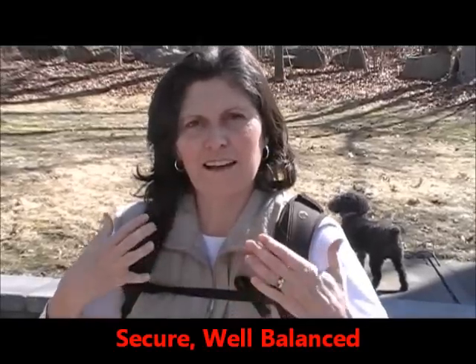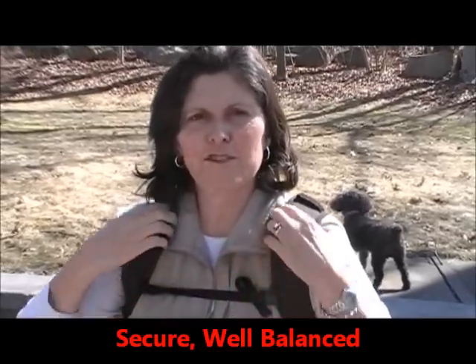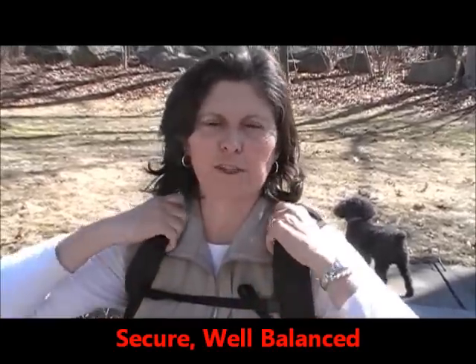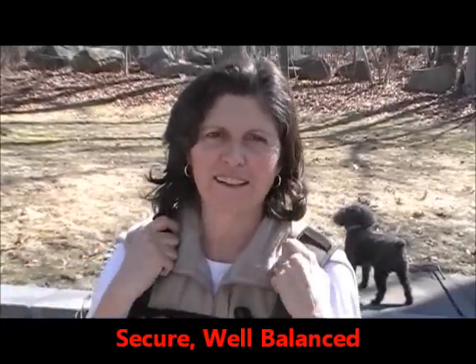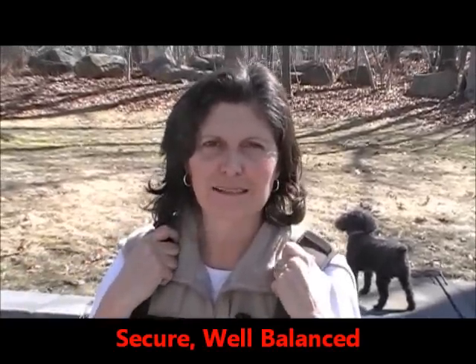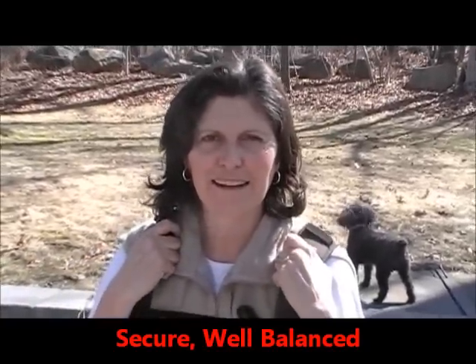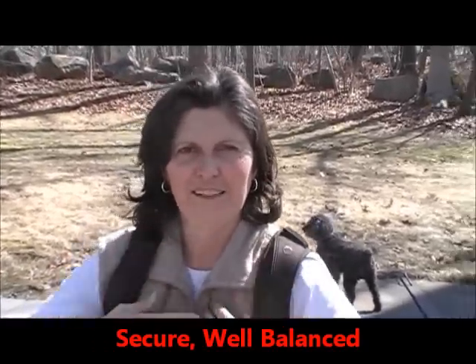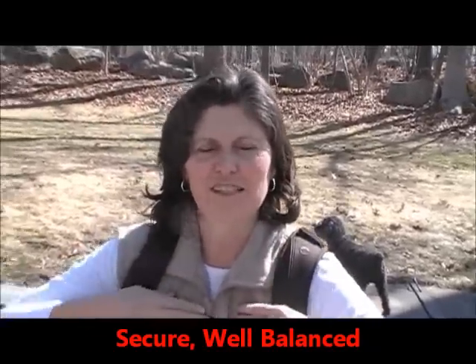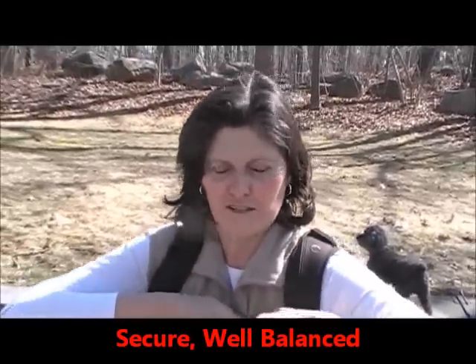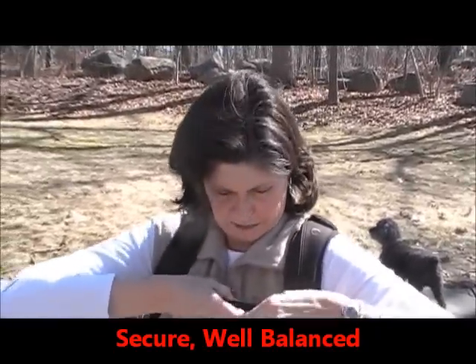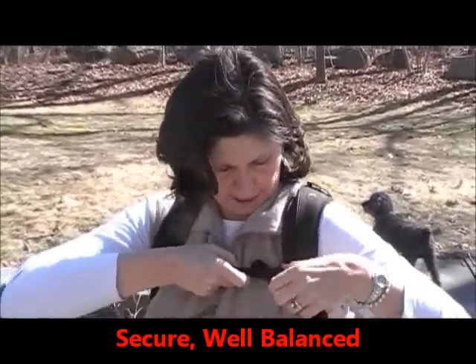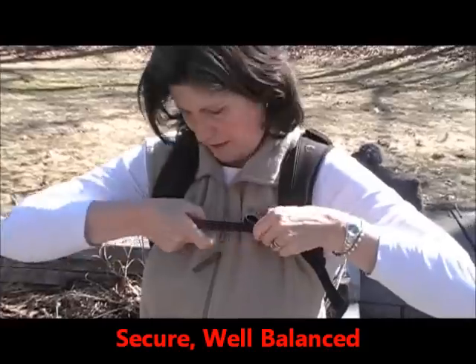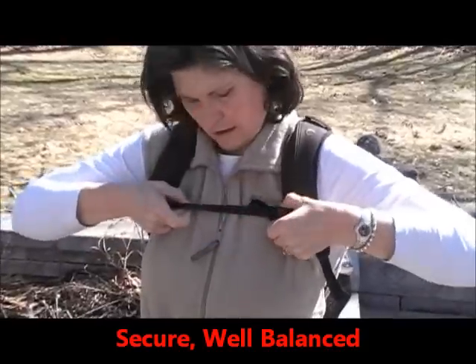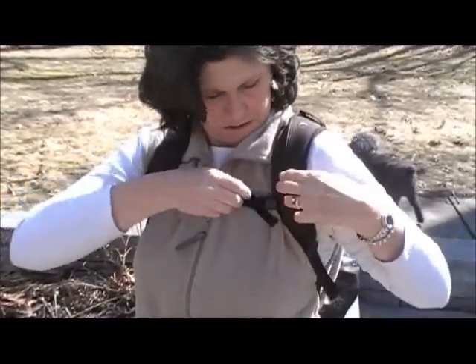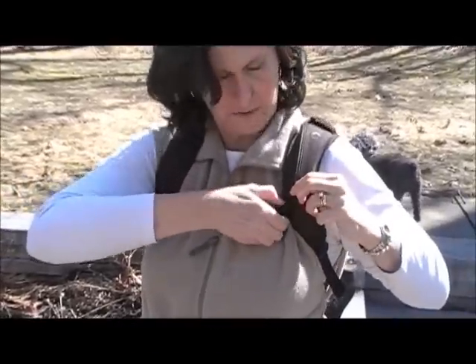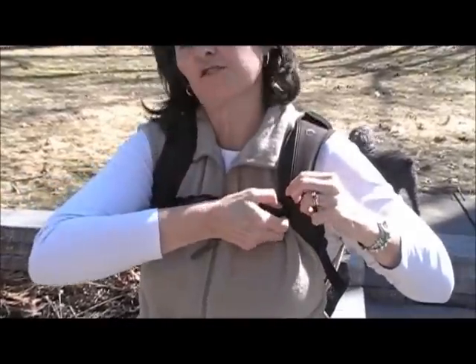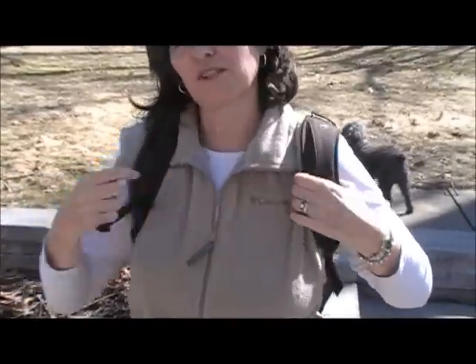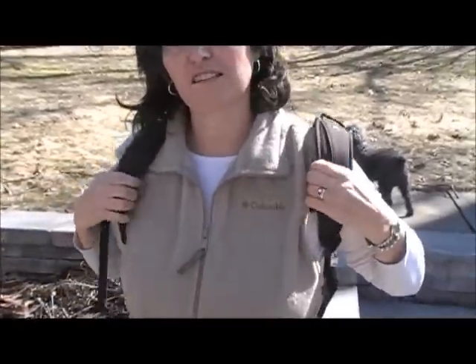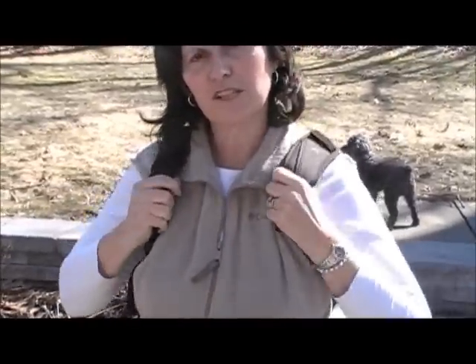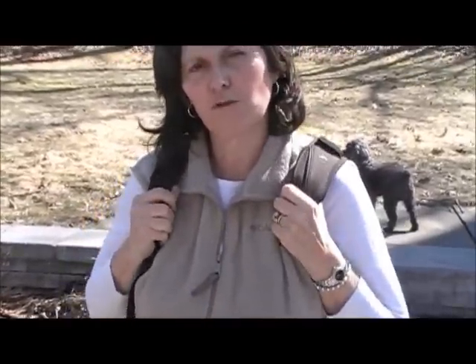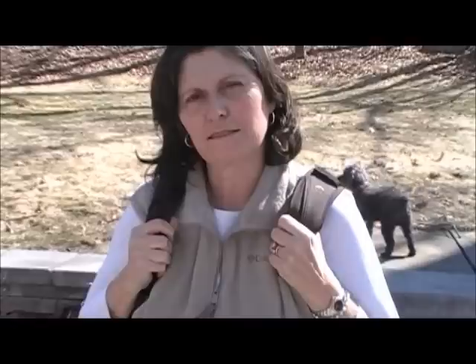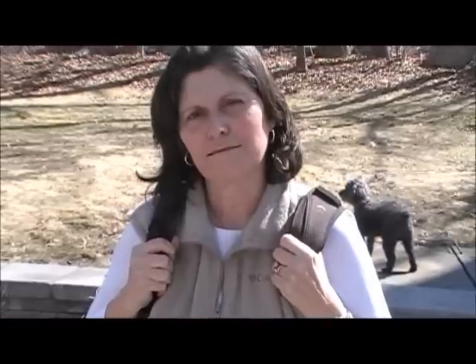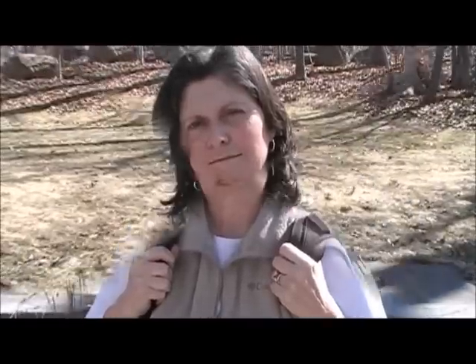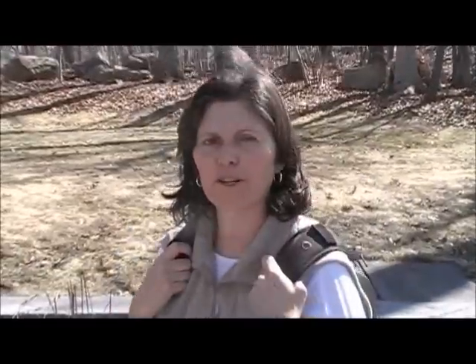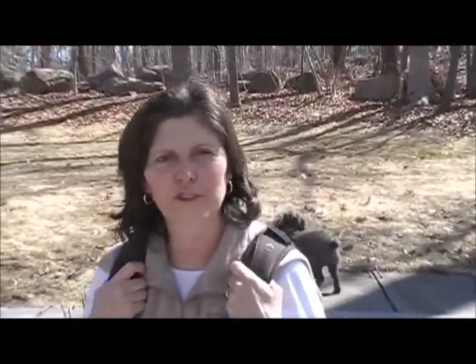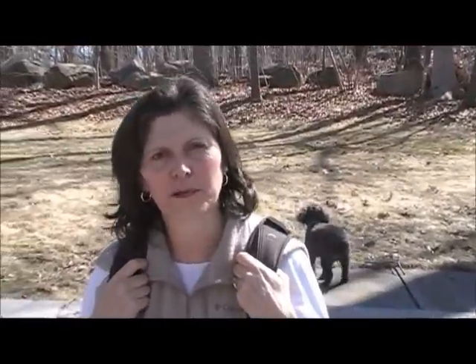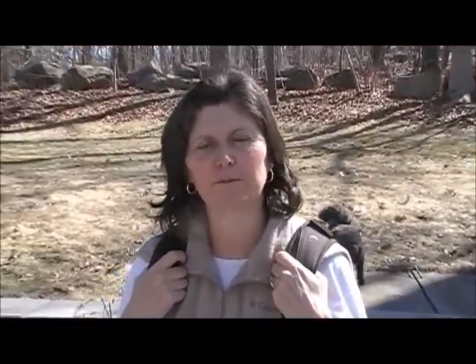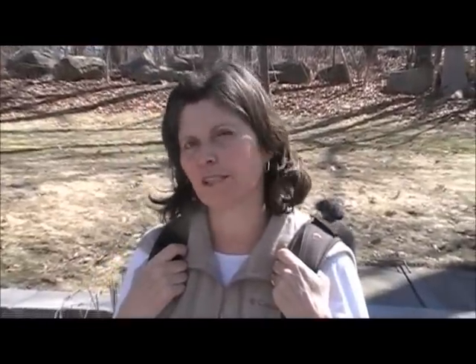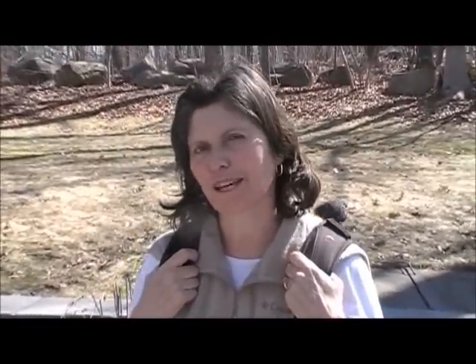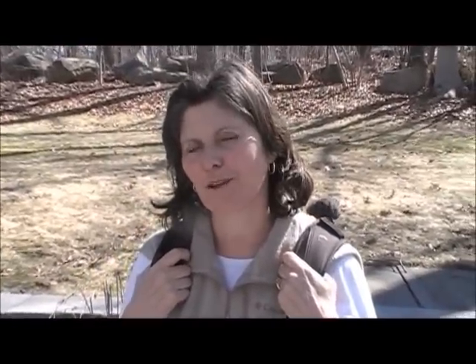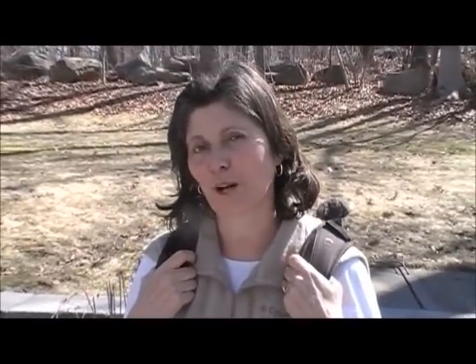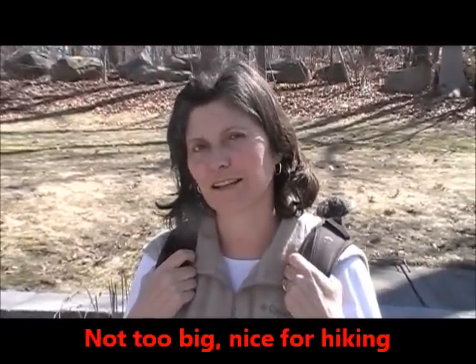I feel so evenly balanced in this bag, and you can see here that I've got a piece that goes across my chest to really secure this. Let me show you a little bit about the attributes of the Flipside 200 and why I like it.